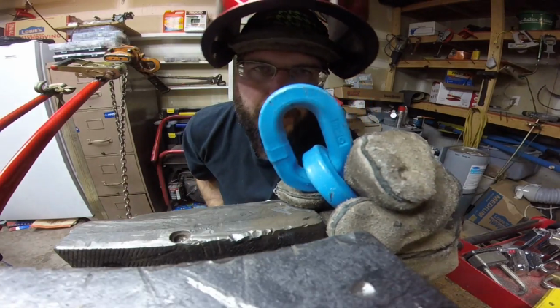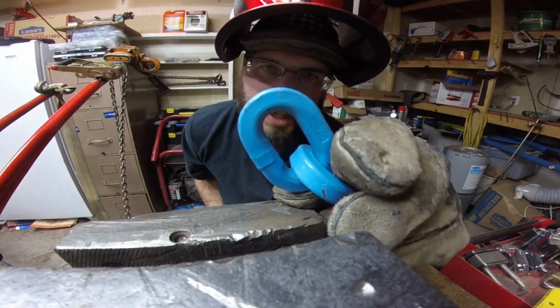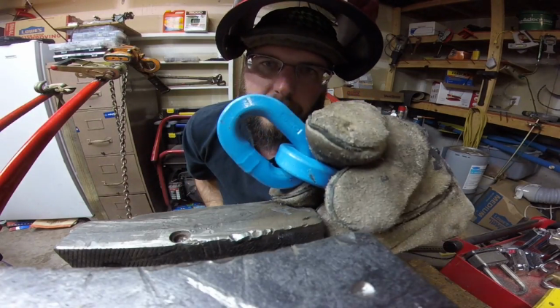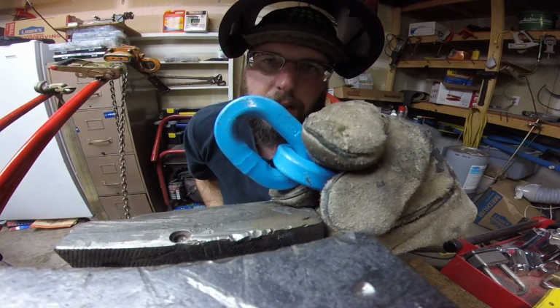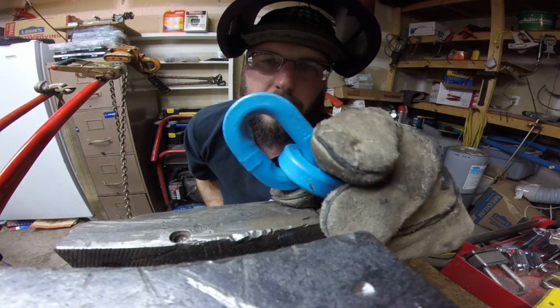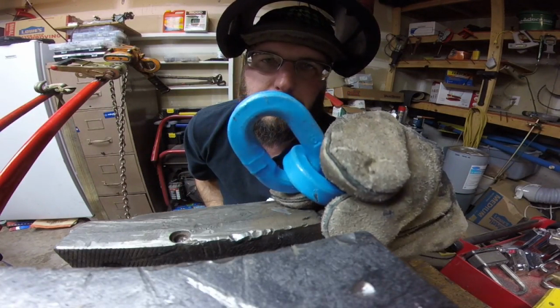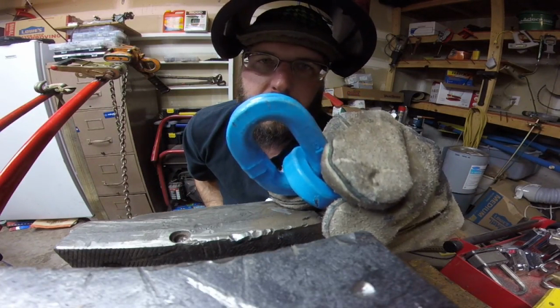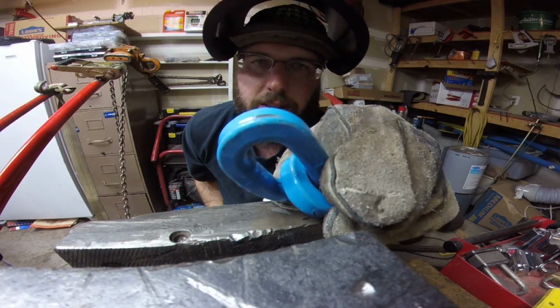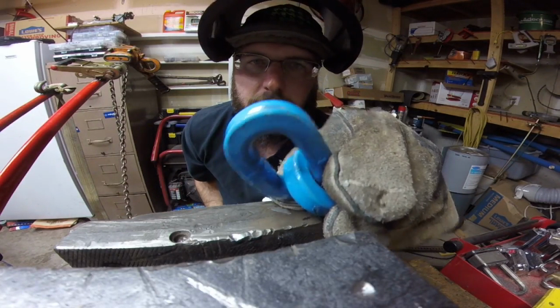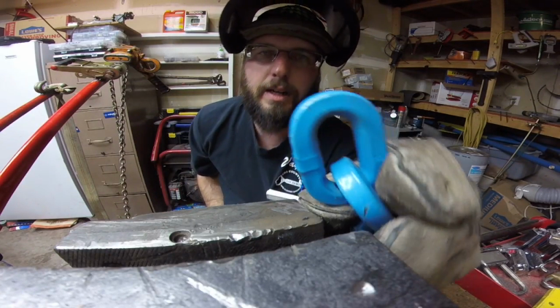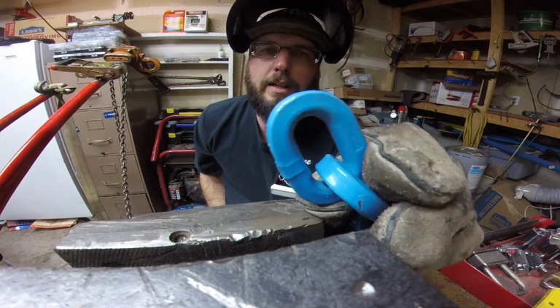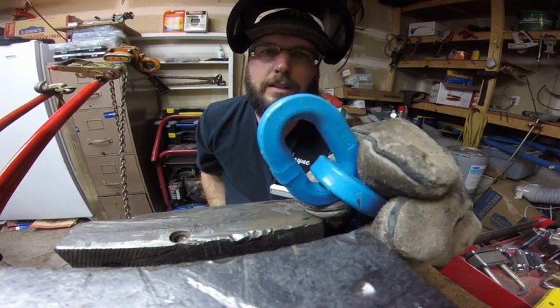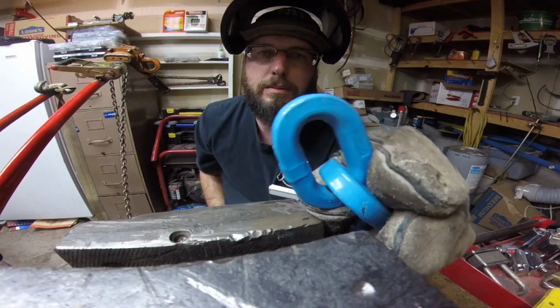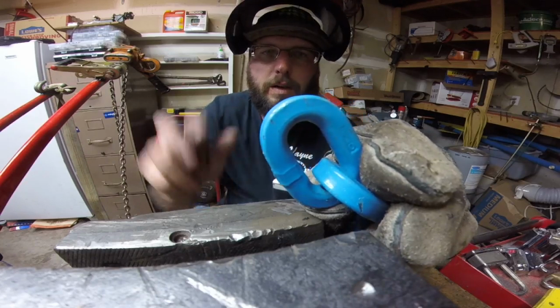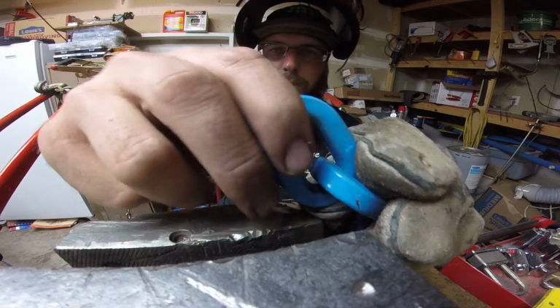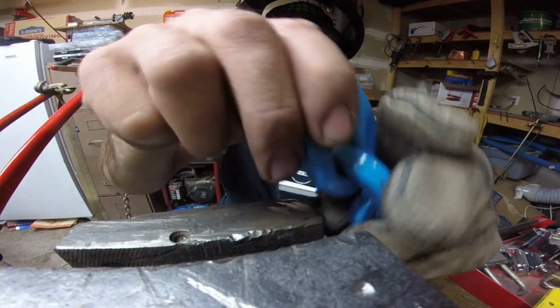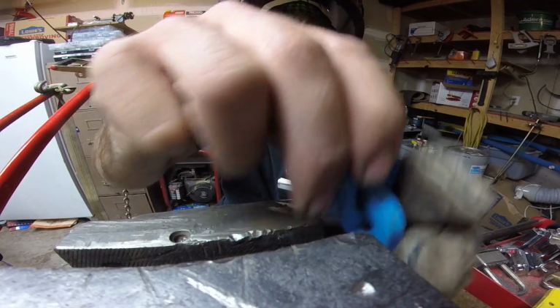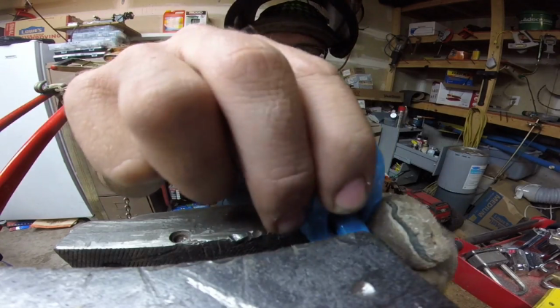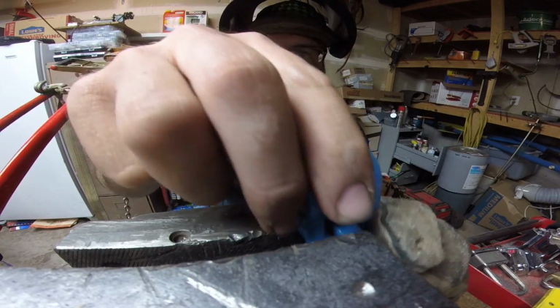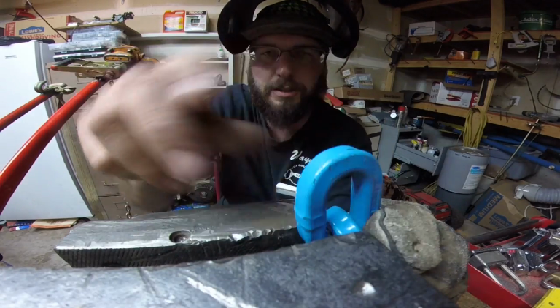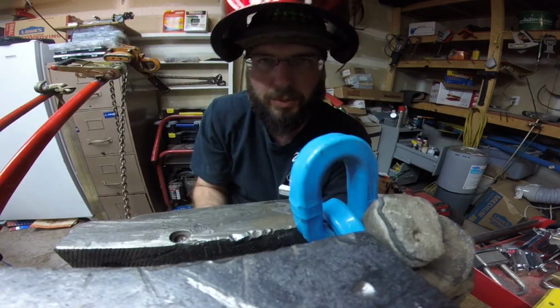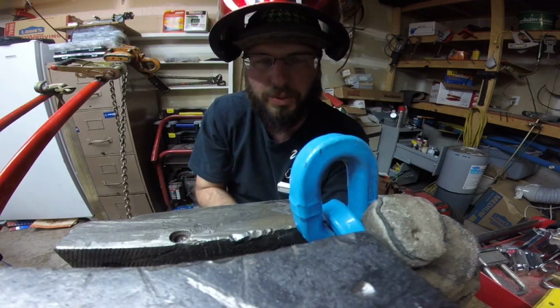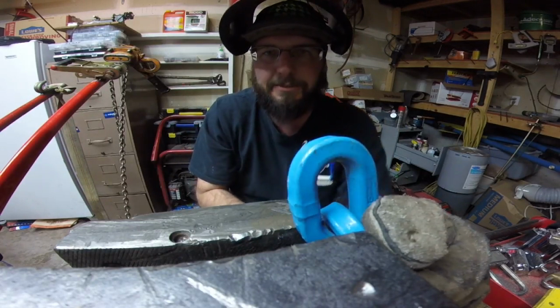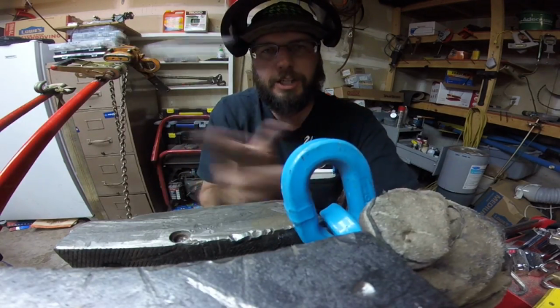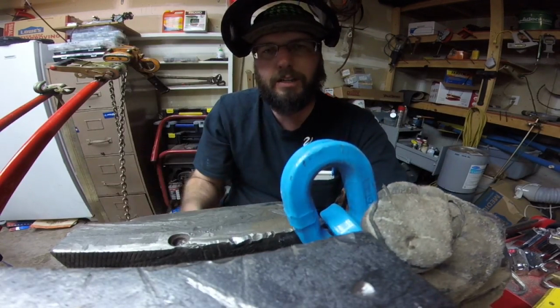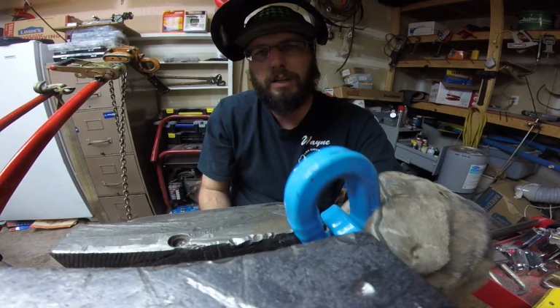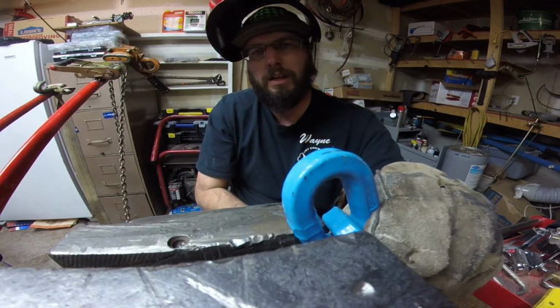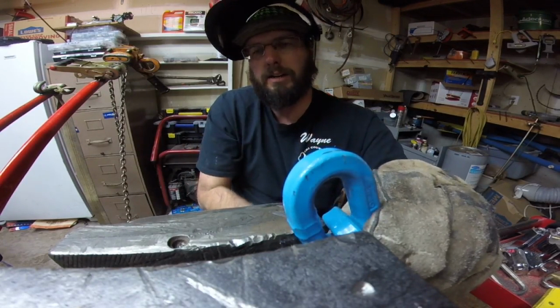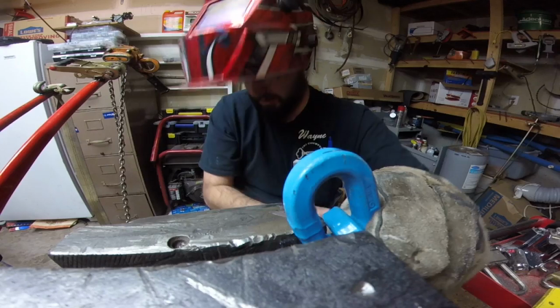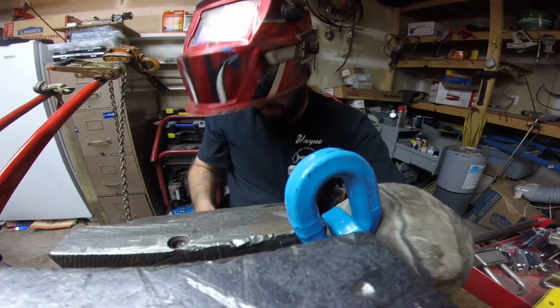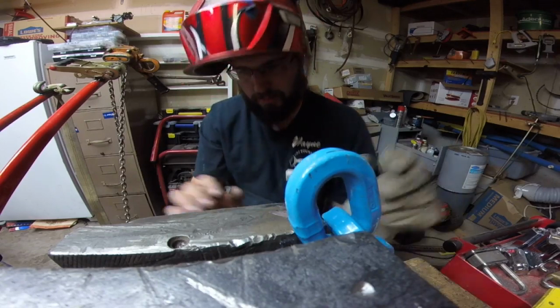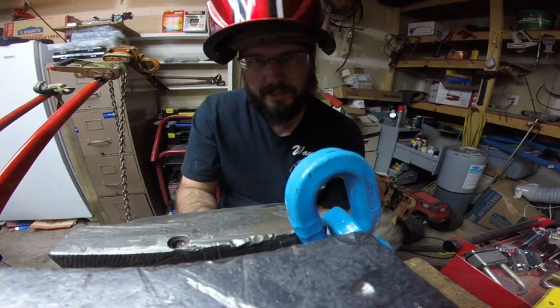Peiwag 3/8ths — this is grade 120 lifting chain versus angle grinder.